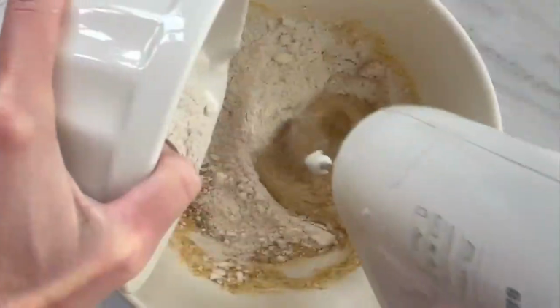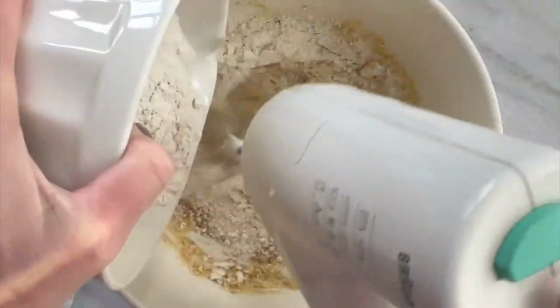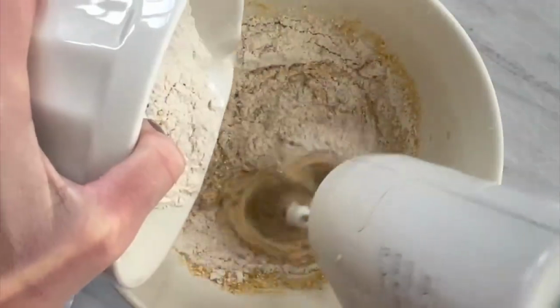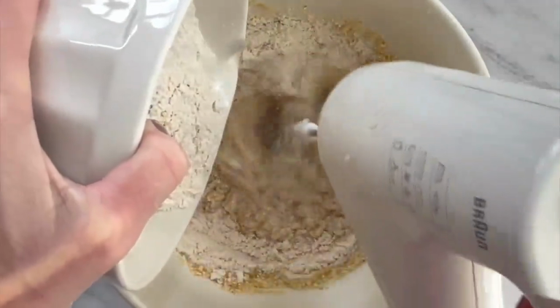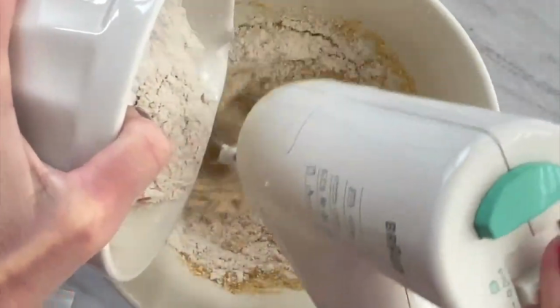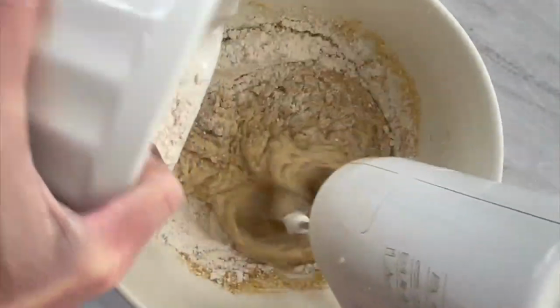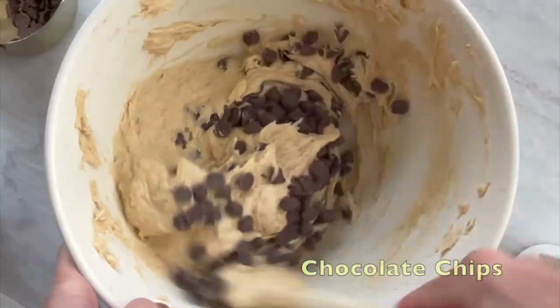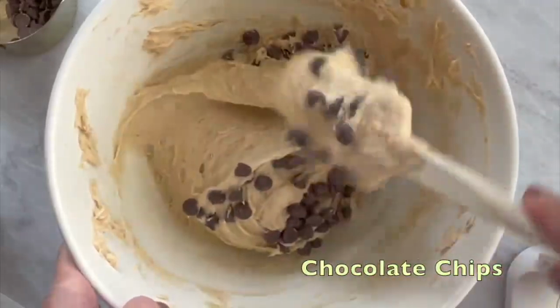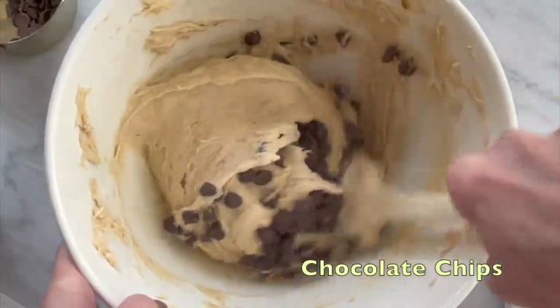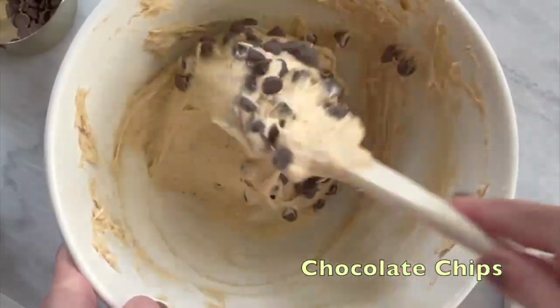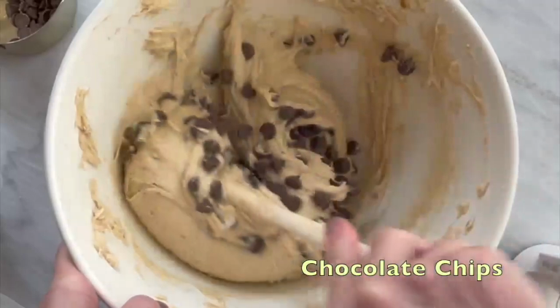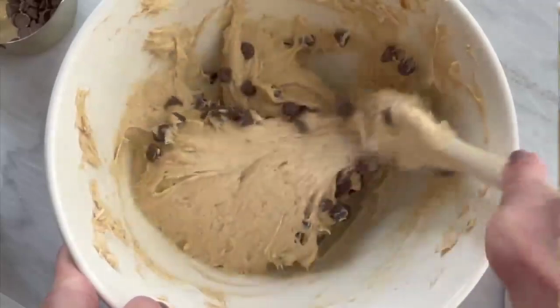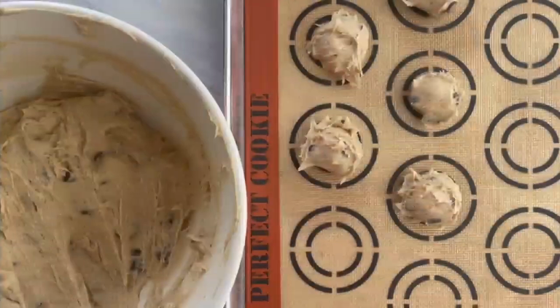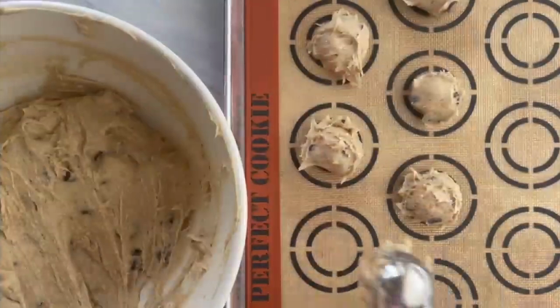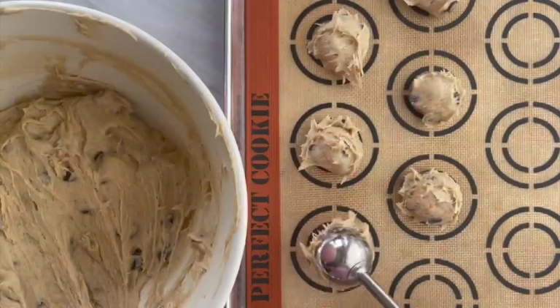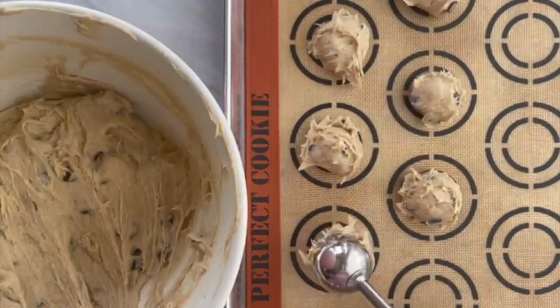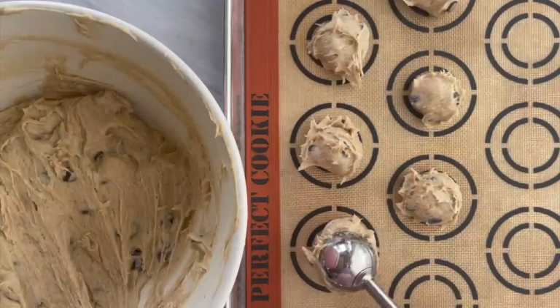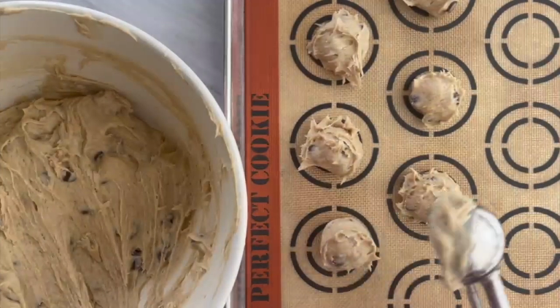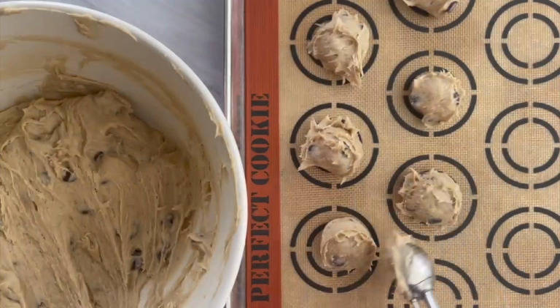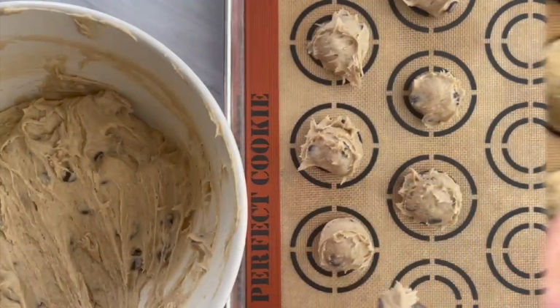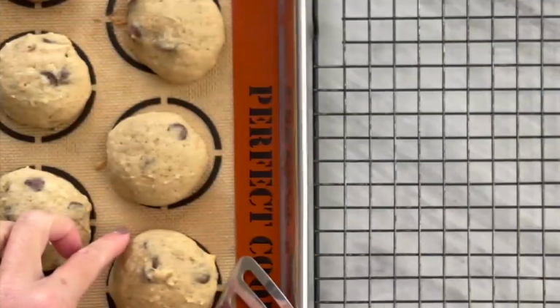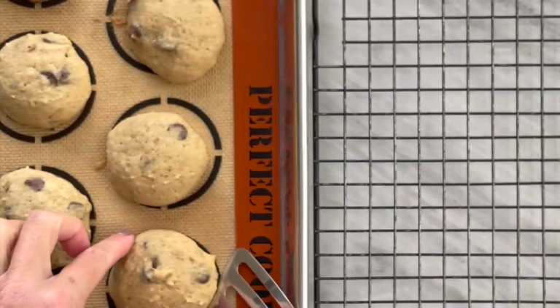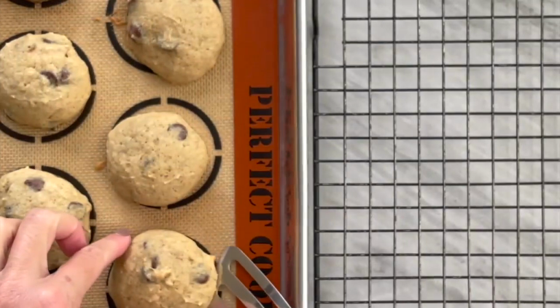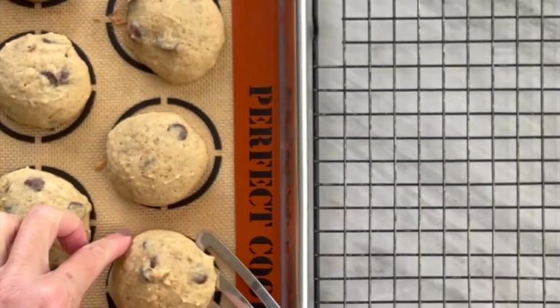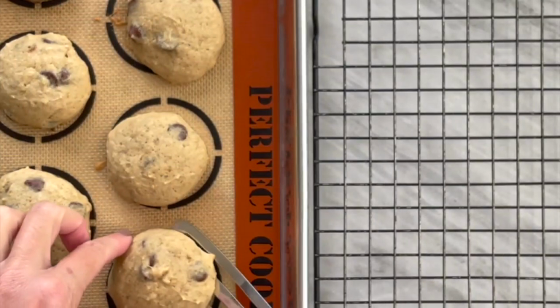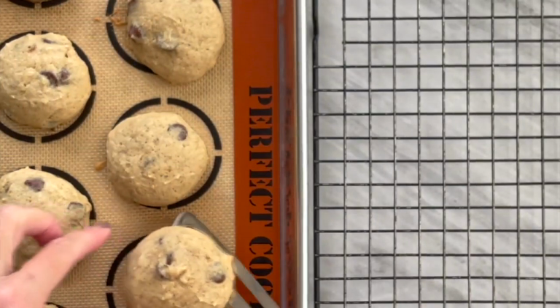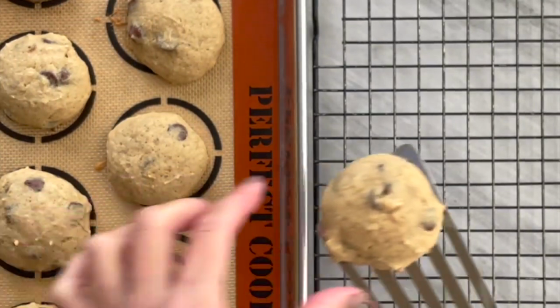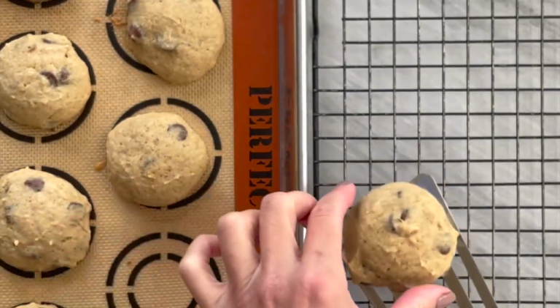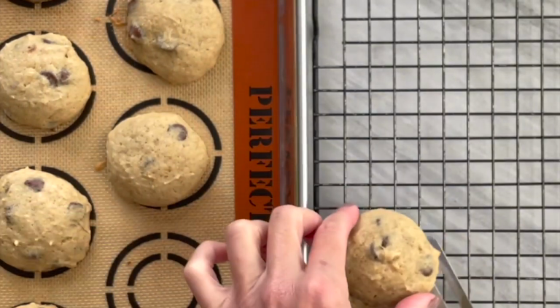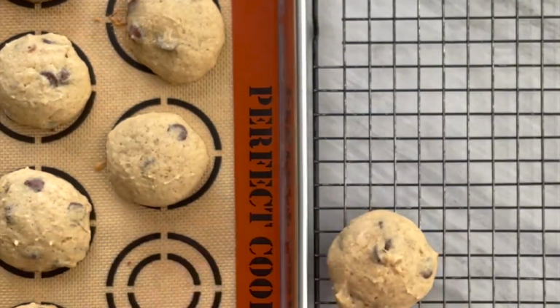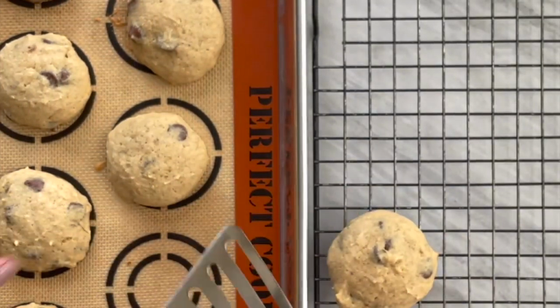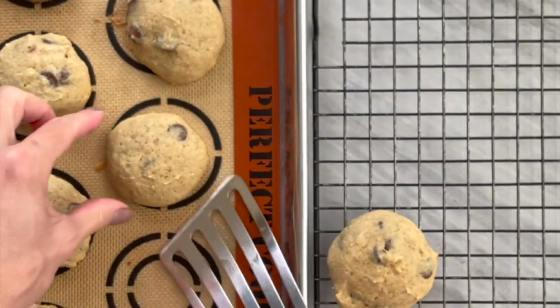Gently stir in the flour mixture, then fold in the chocolate chips. Scoop the batter onto your prepared baking sheet. Bake for about 12 minutes, then allow to cool slightly and transfer to a wire rack.